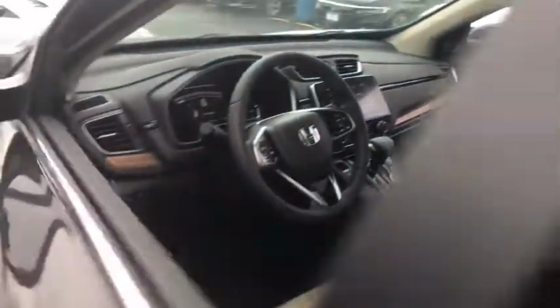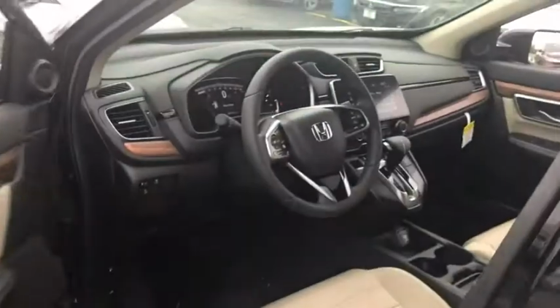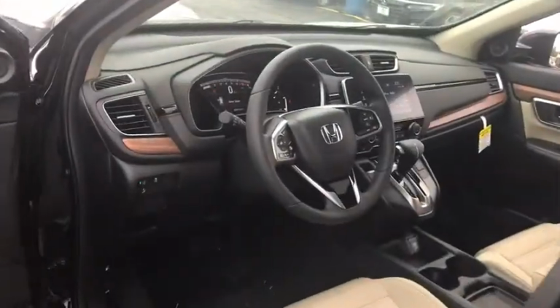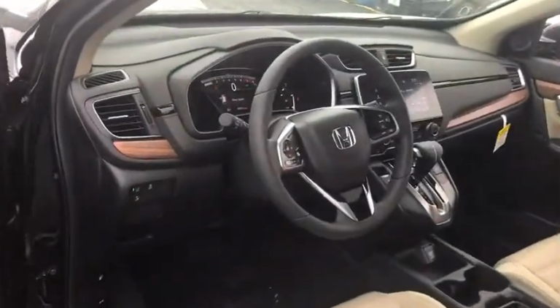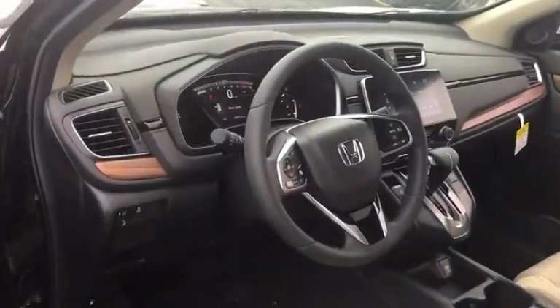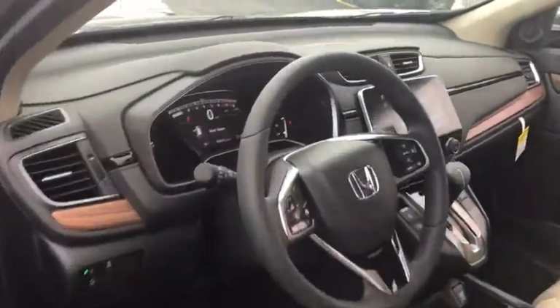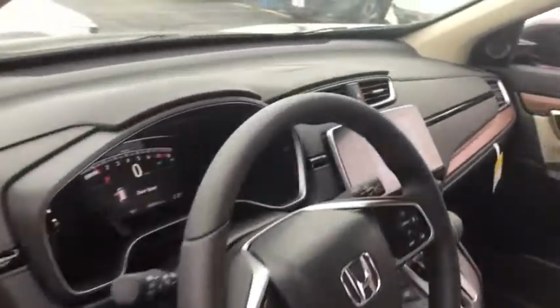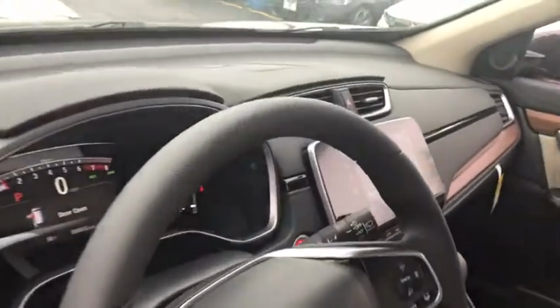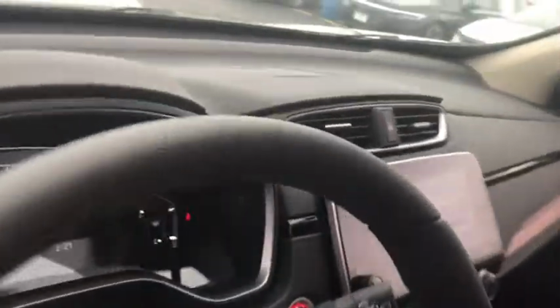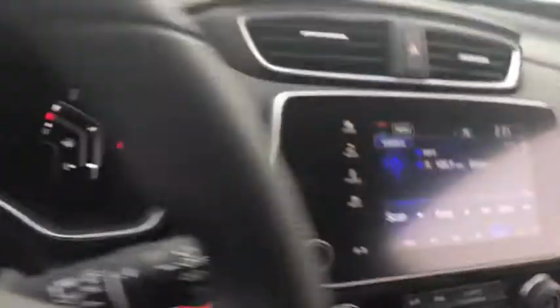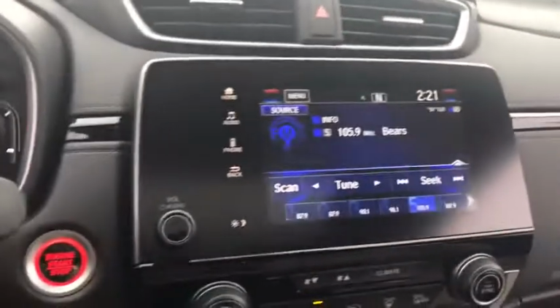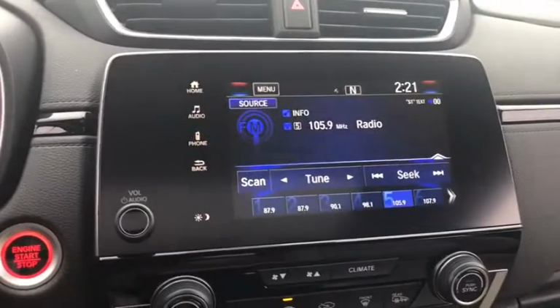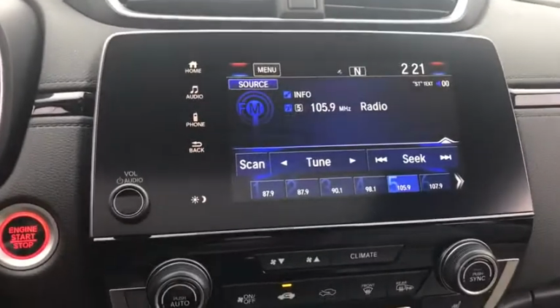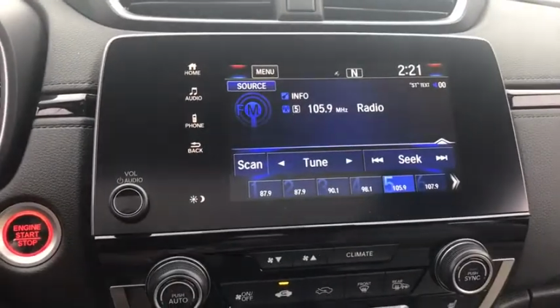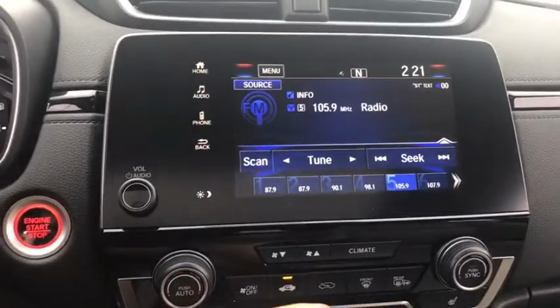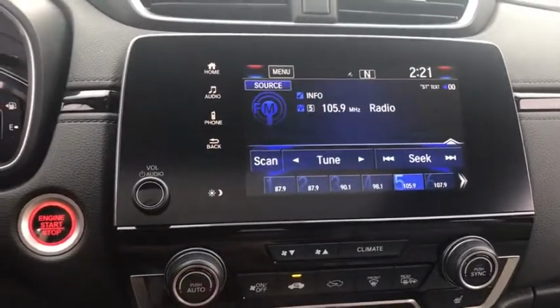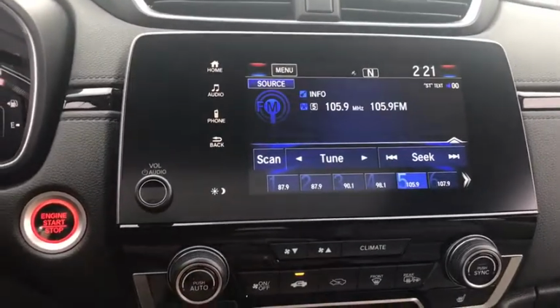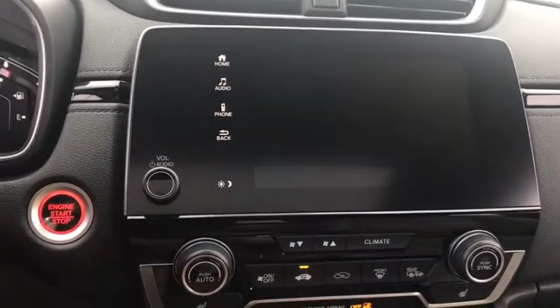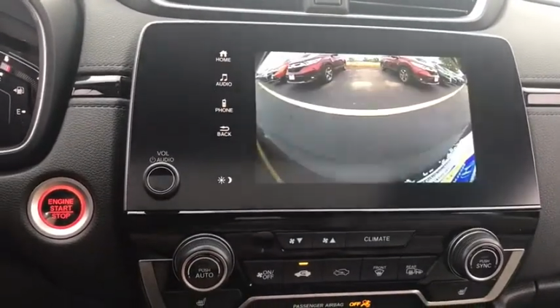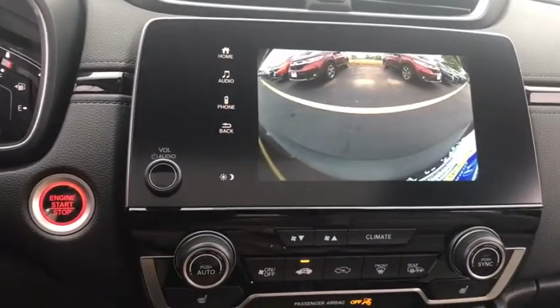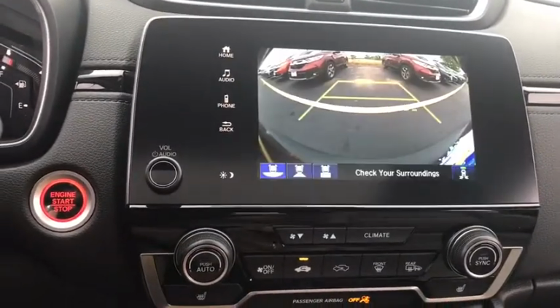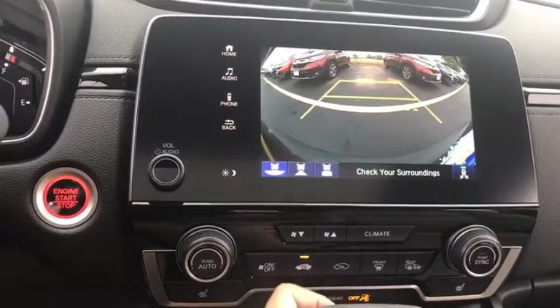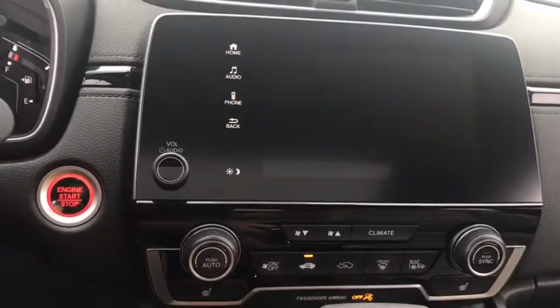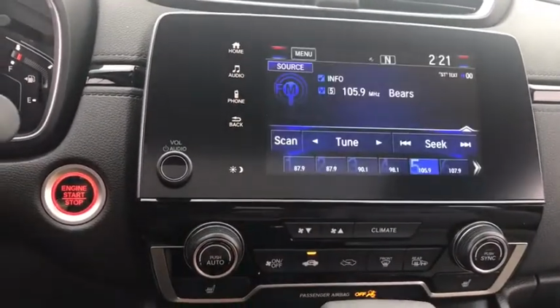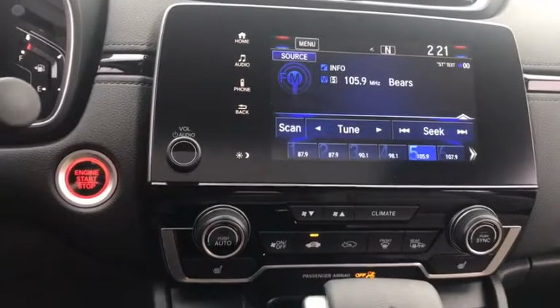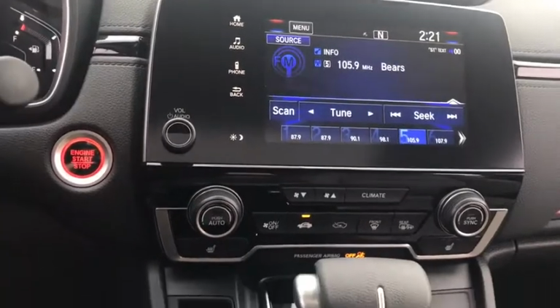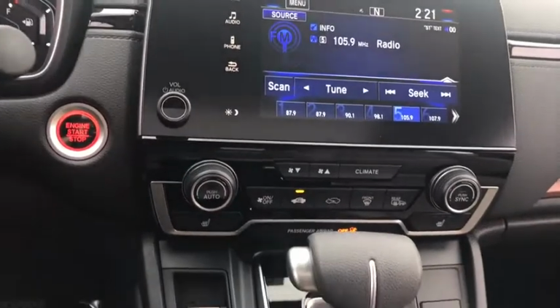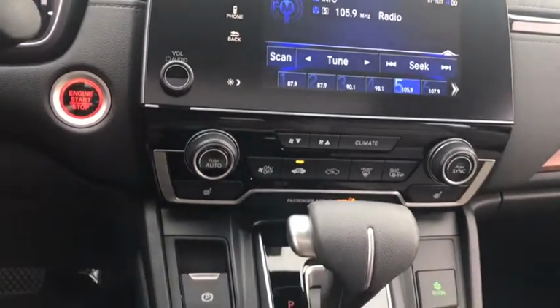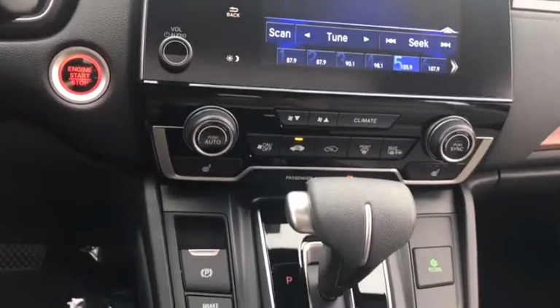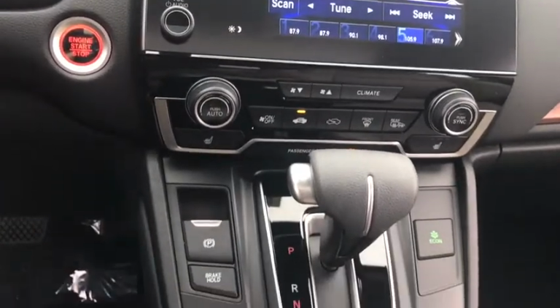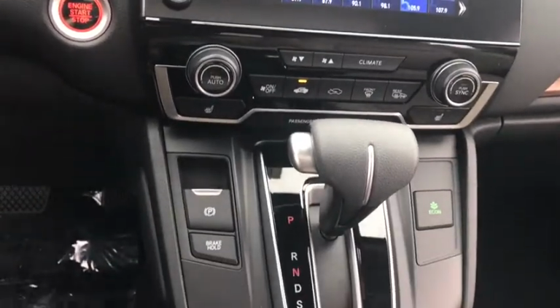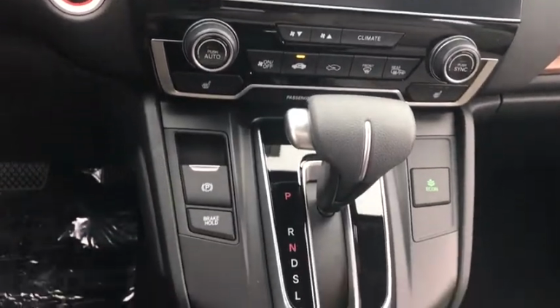Here are some of this vehicle's great options: lane departure warning, all-wheel drive, anti-lock braking system, traction control, remote engine start, keyless entry, stability control, and steering wheel audio controls.